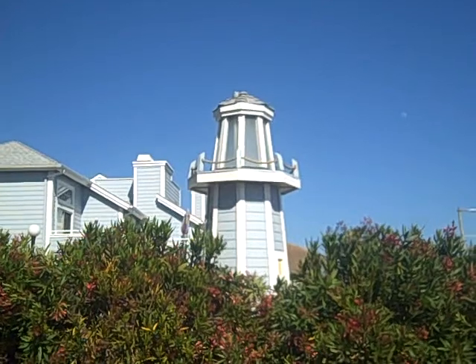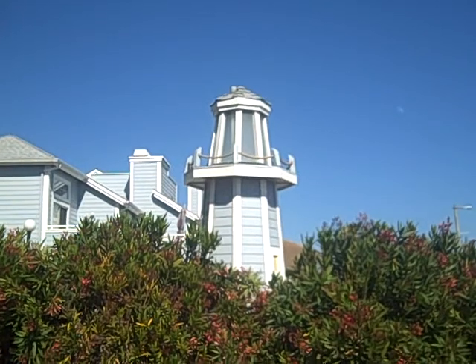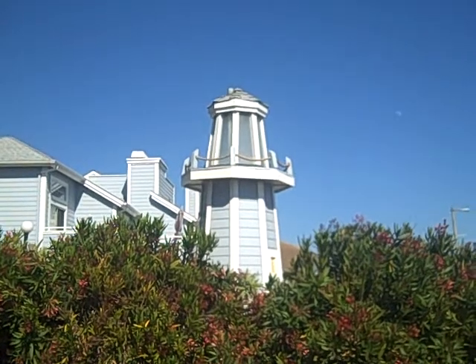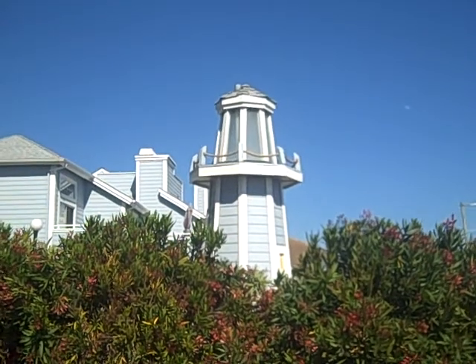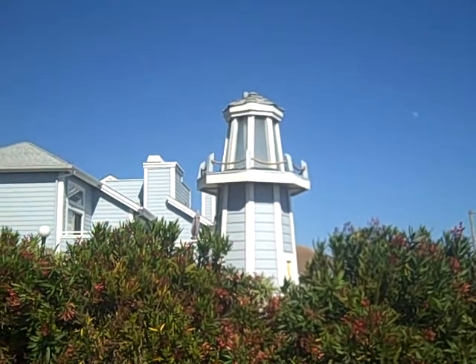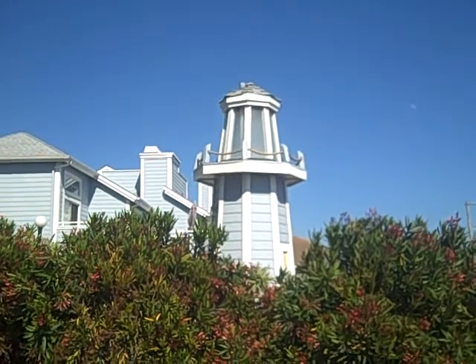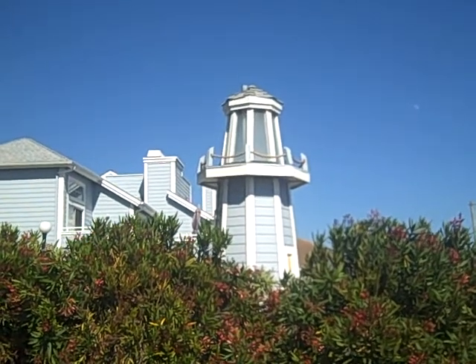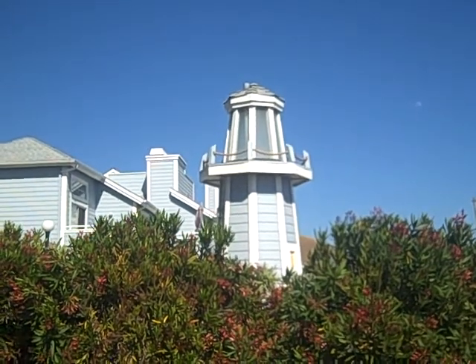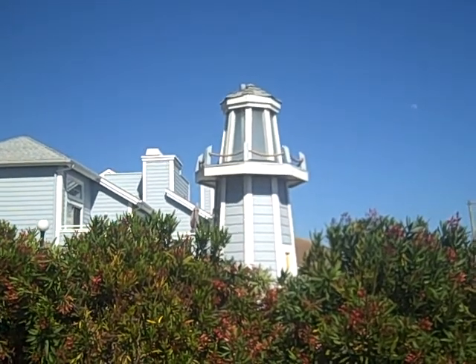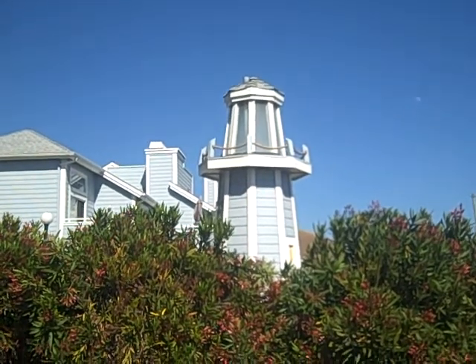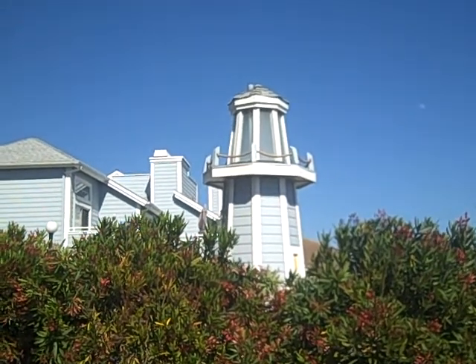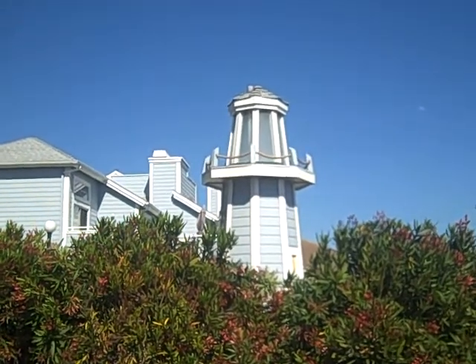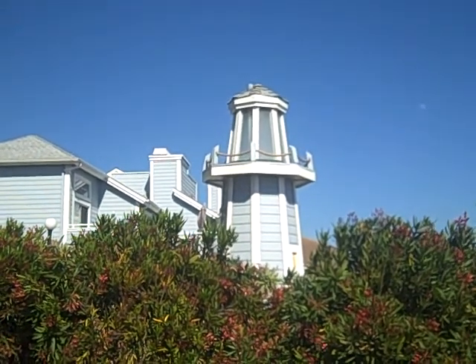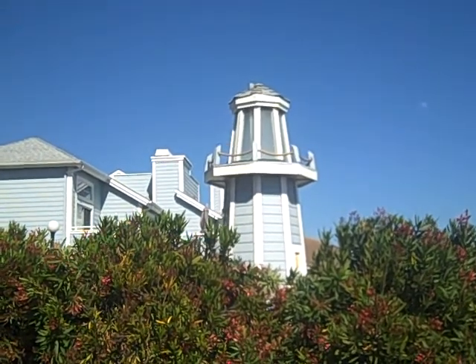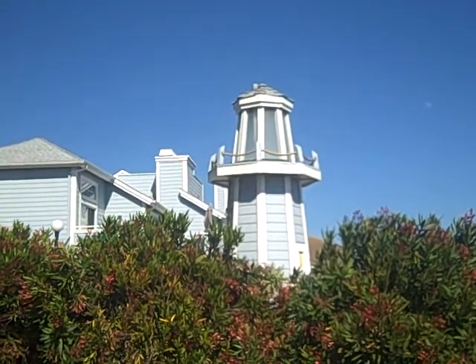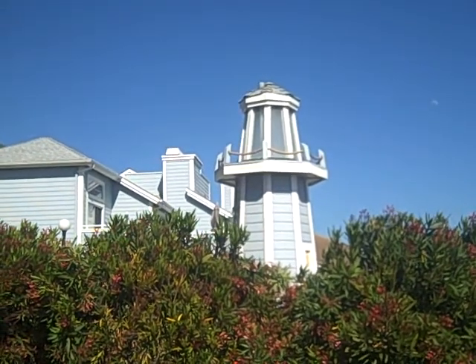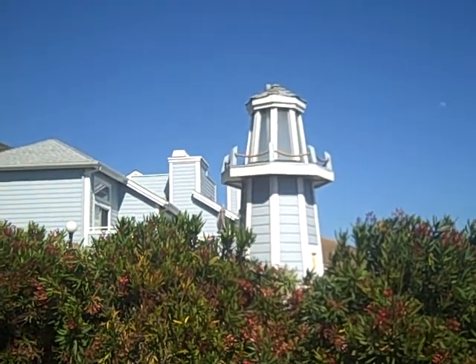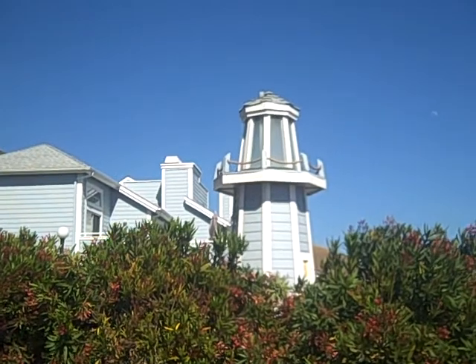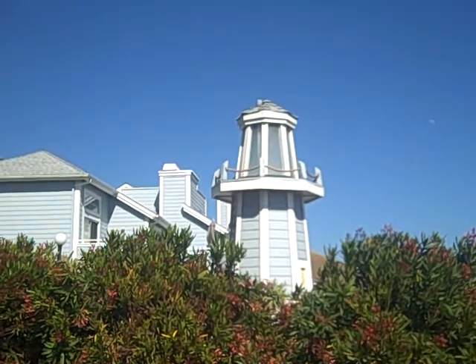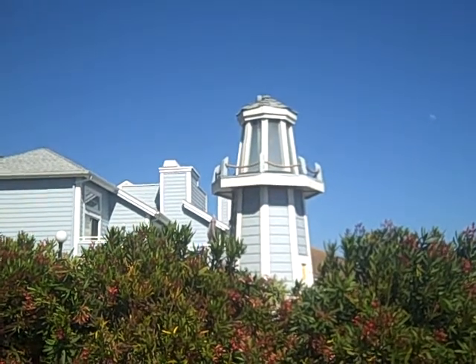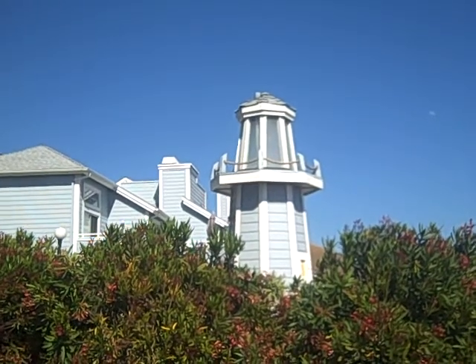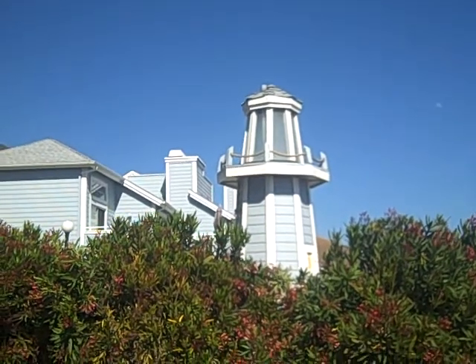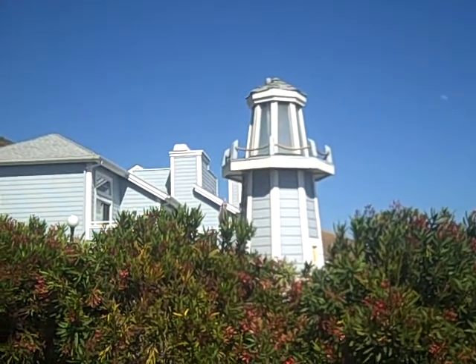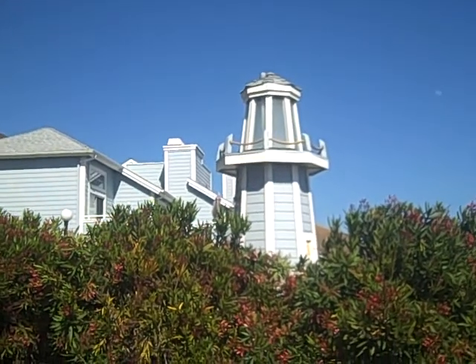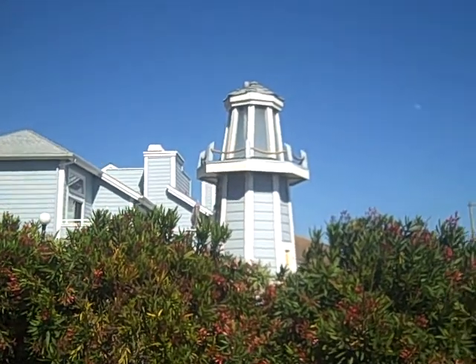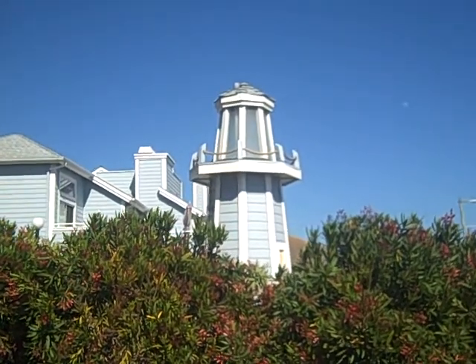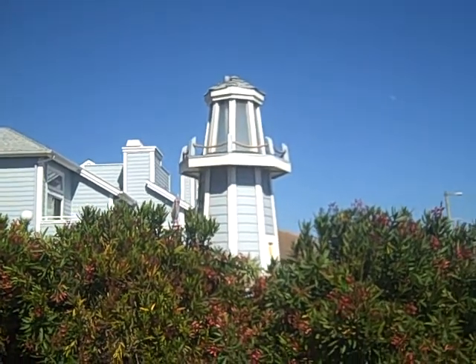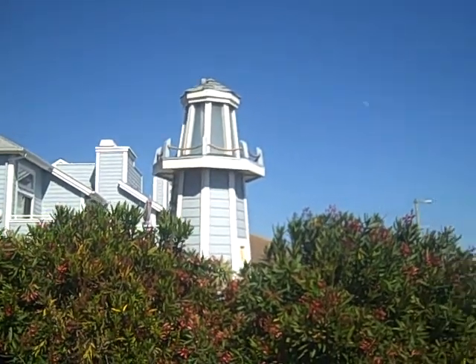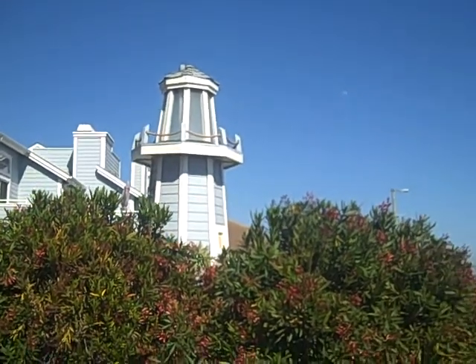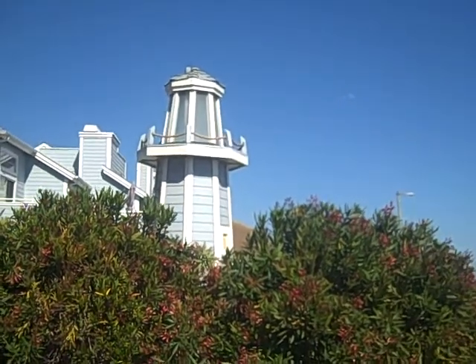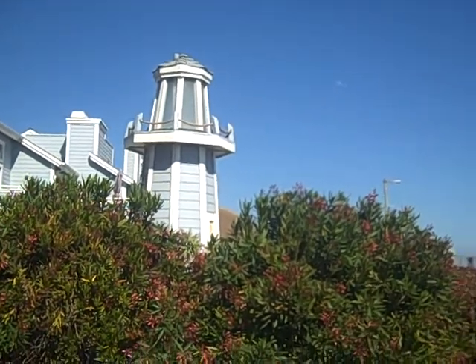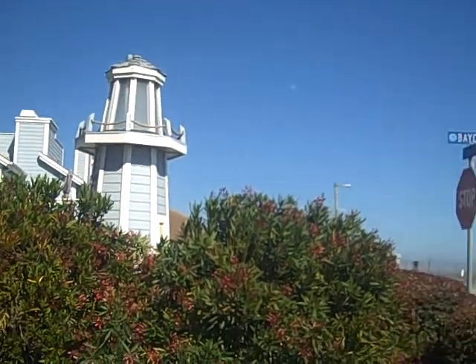Julia Waldorf, JuliaWaldorf.com, and guess what we're looking at? We are looking at a condo in Shell Beach, Pismo Beach area that I just listed yesterday.